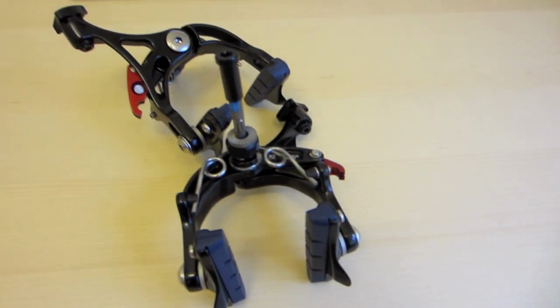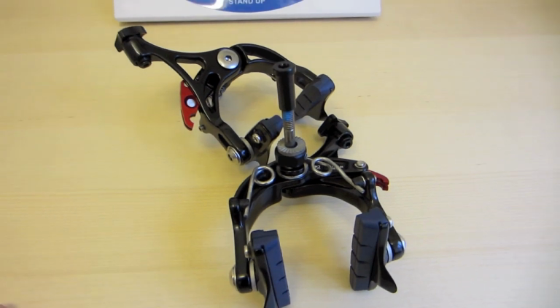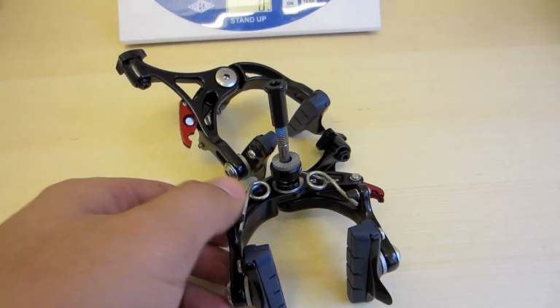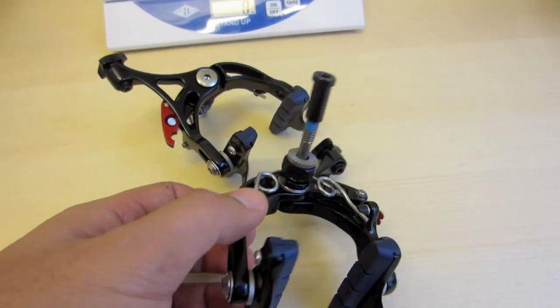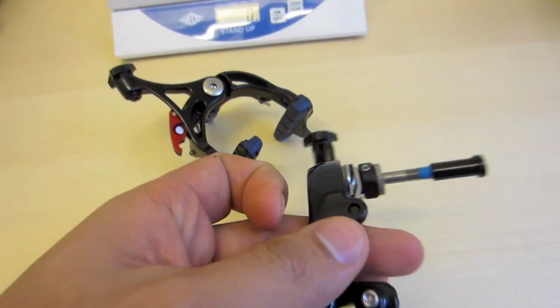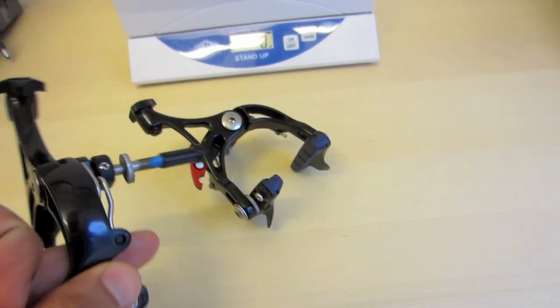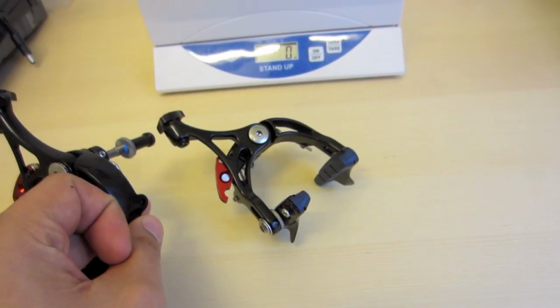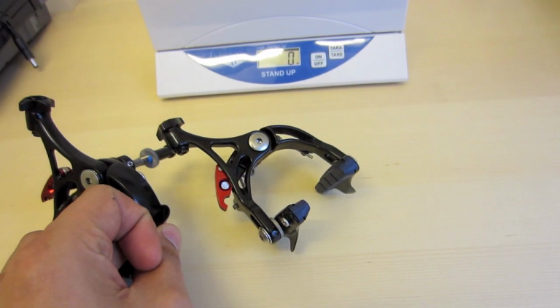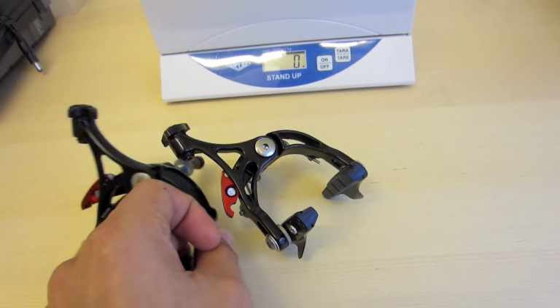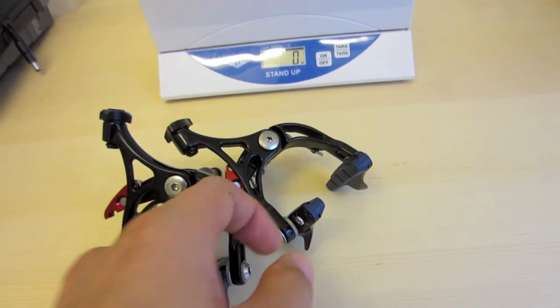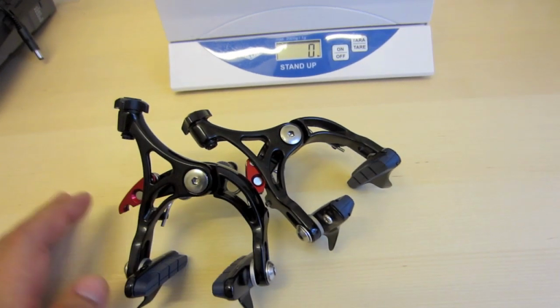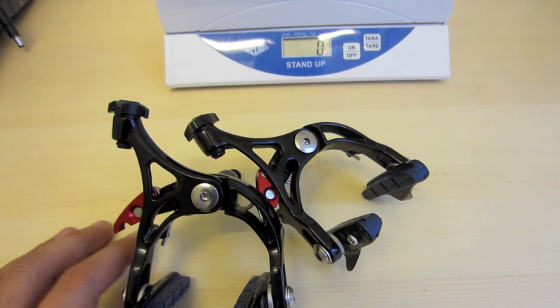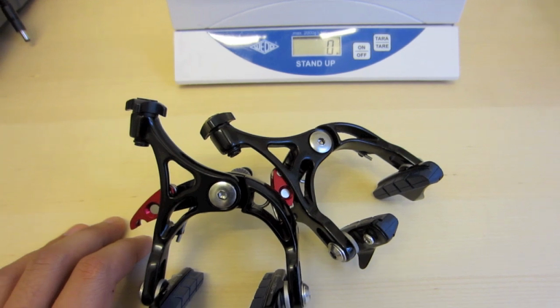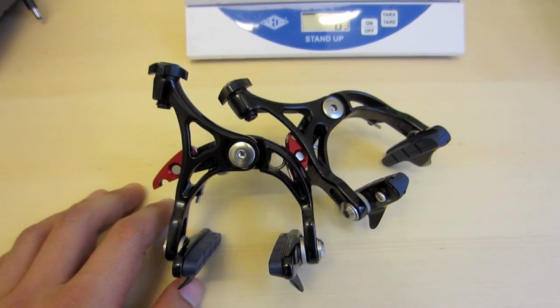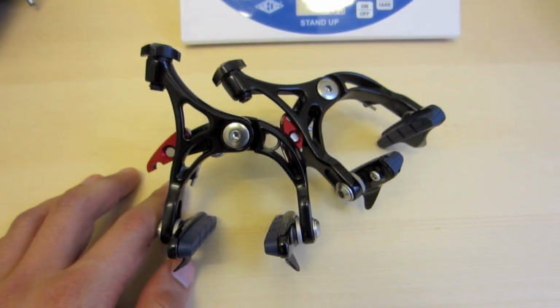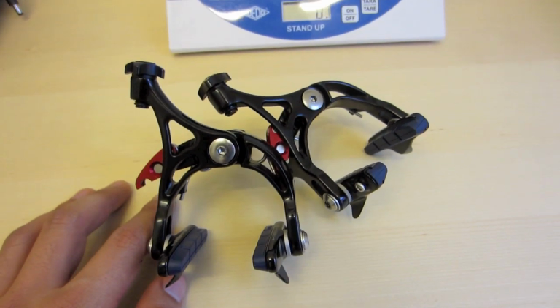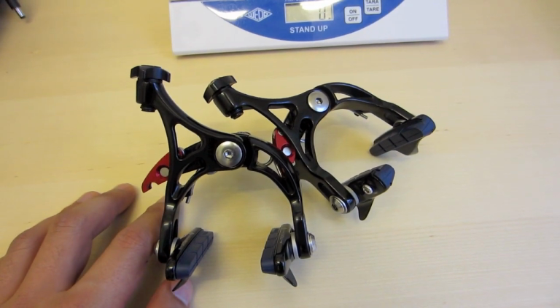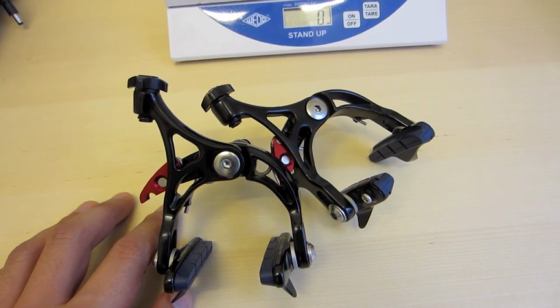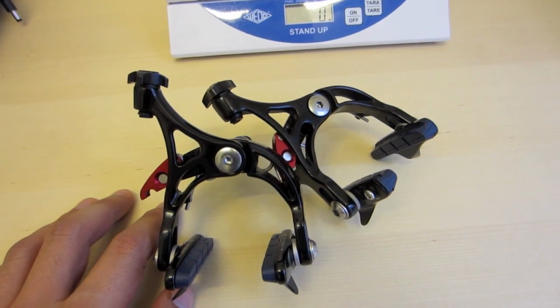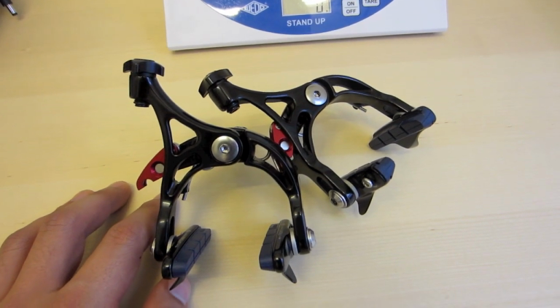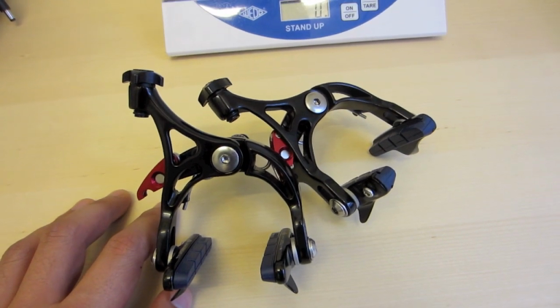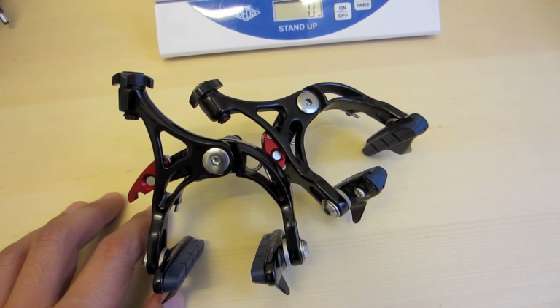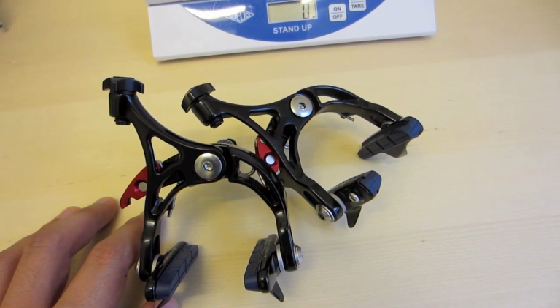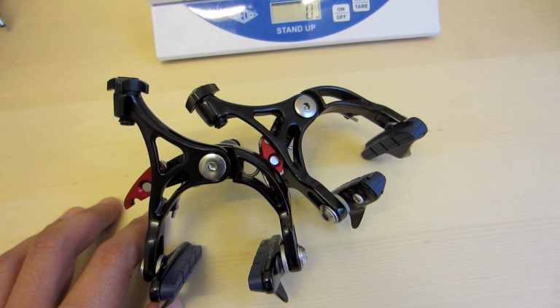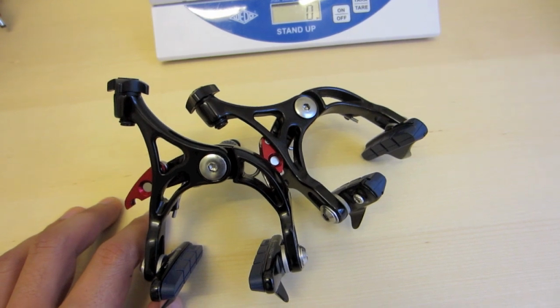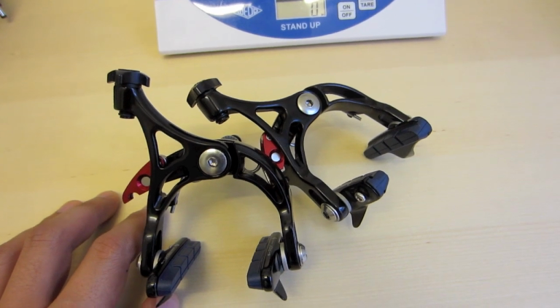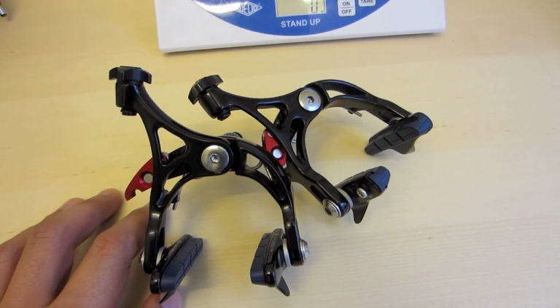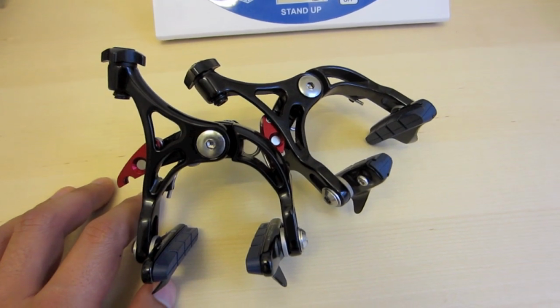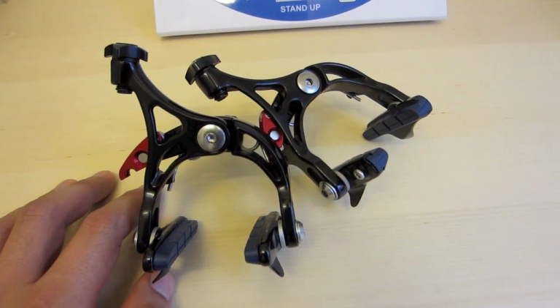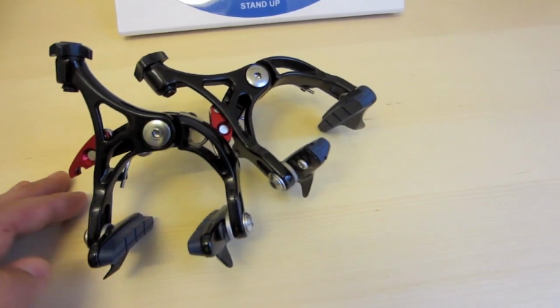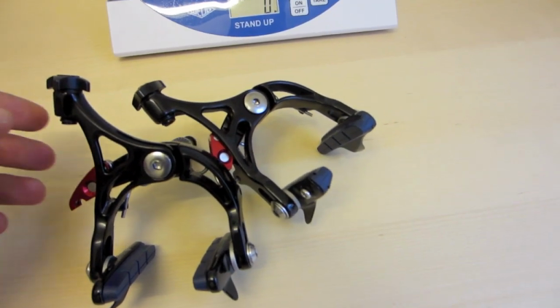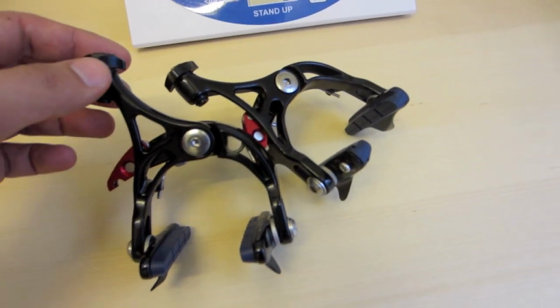These brakes come in different types of colors. You can find colors like silver, red, black, blue, and gold to match up your bike with.